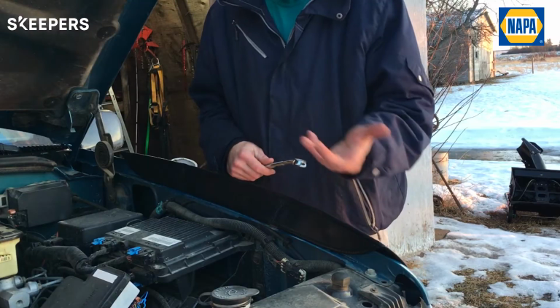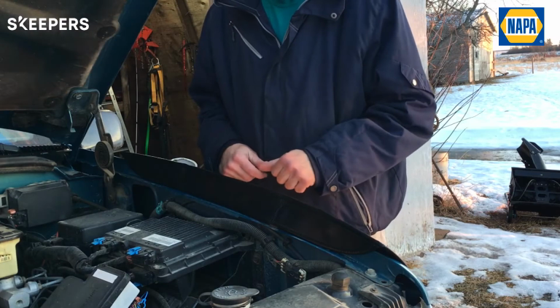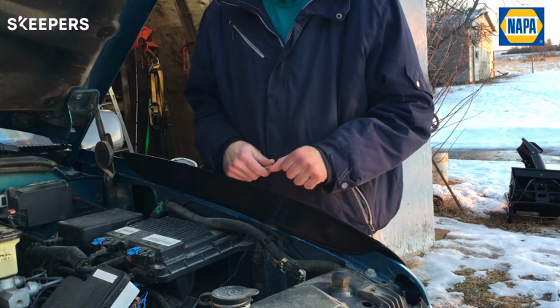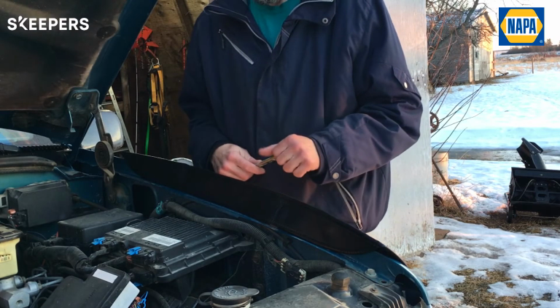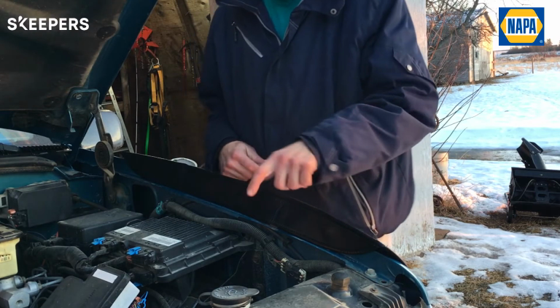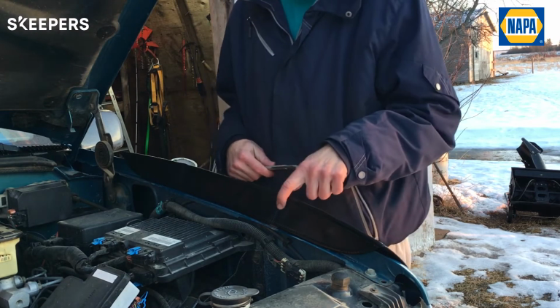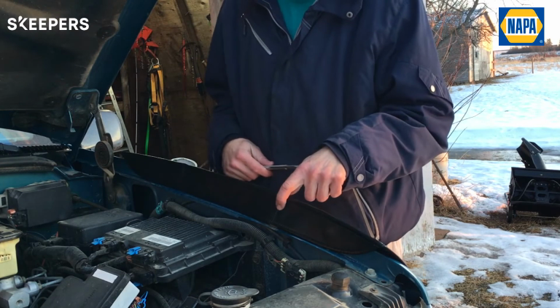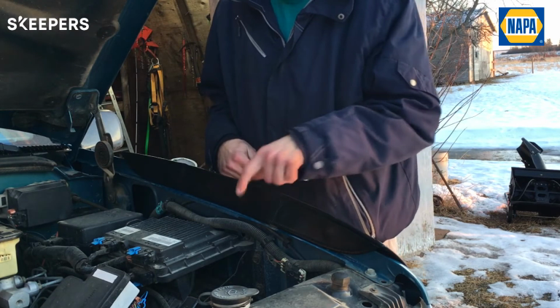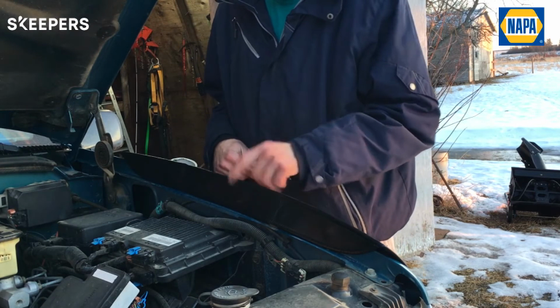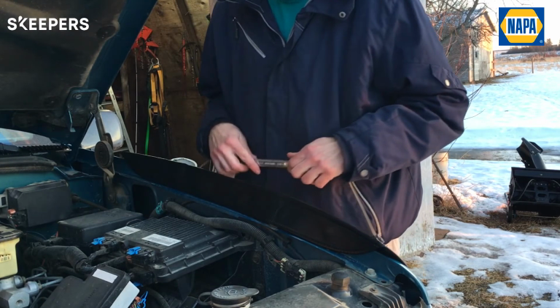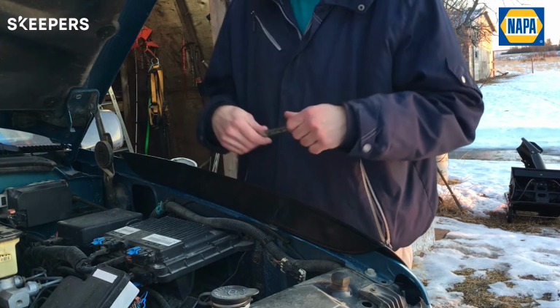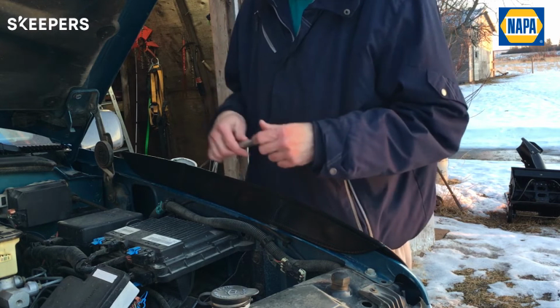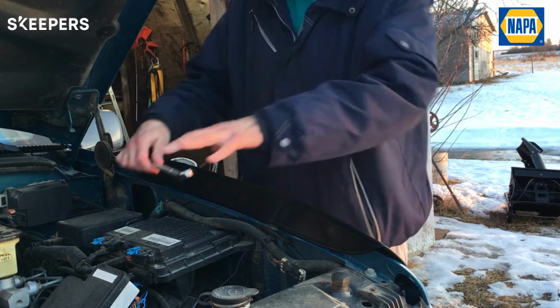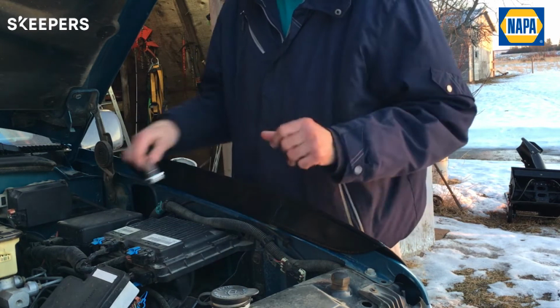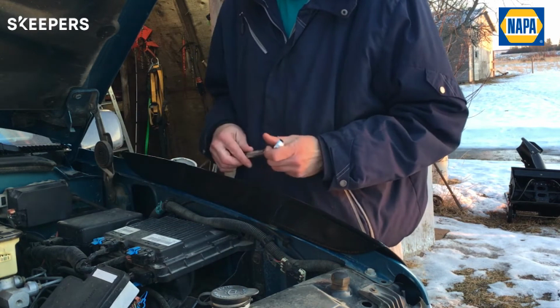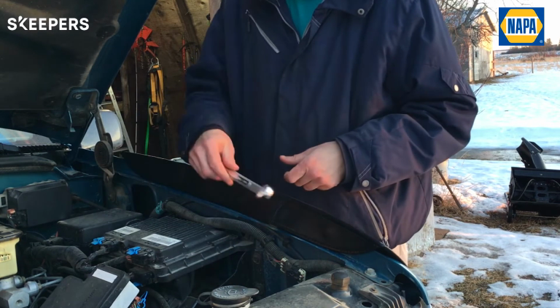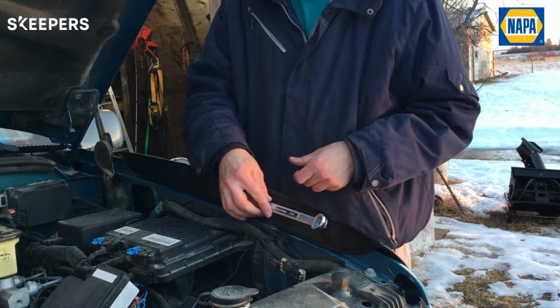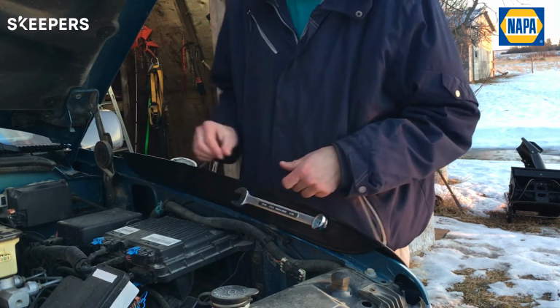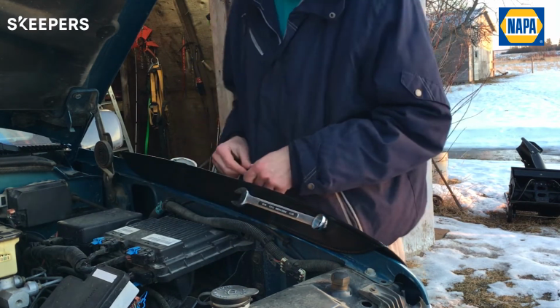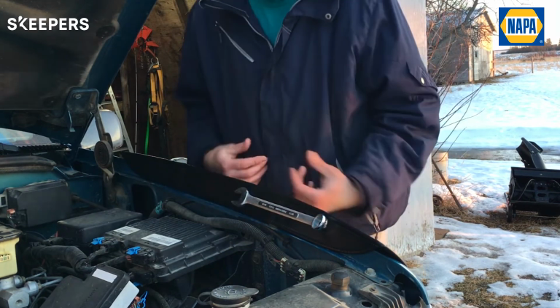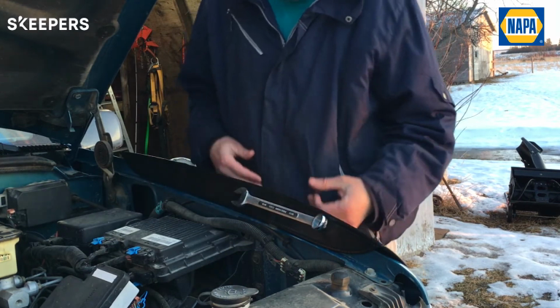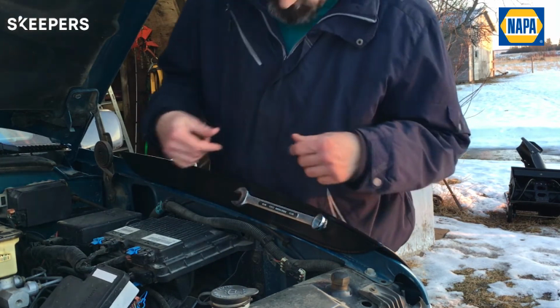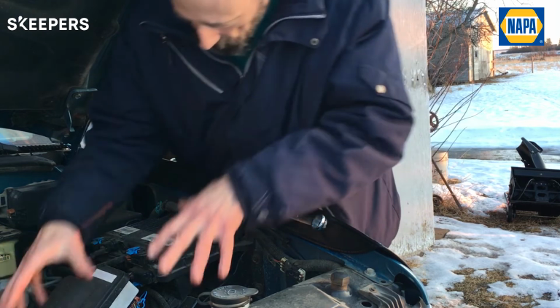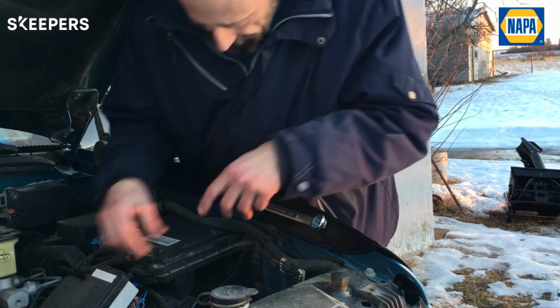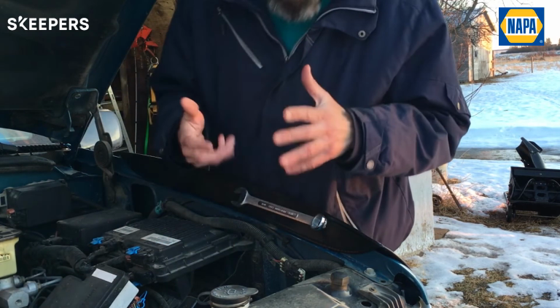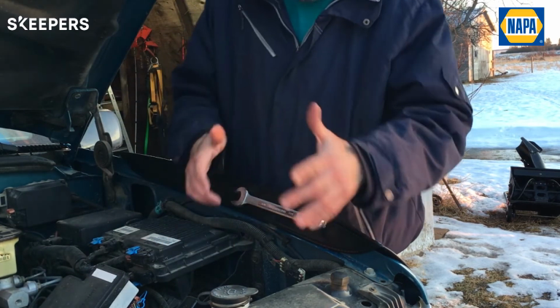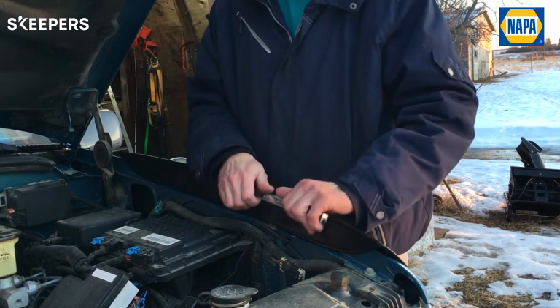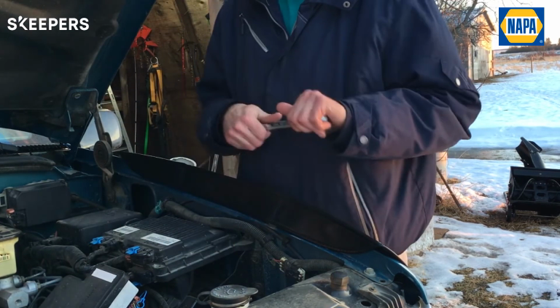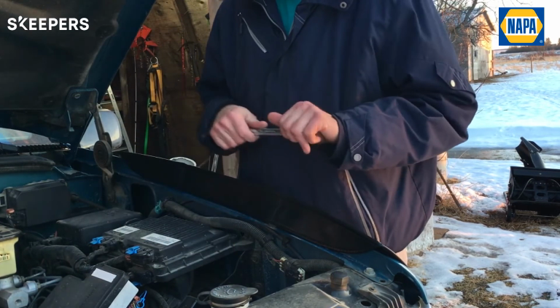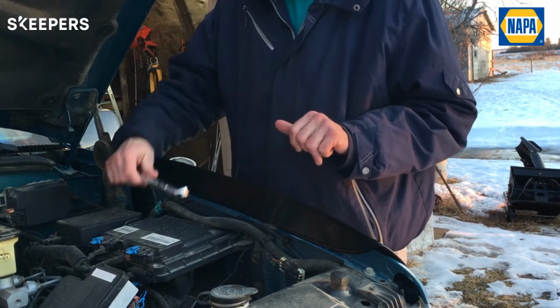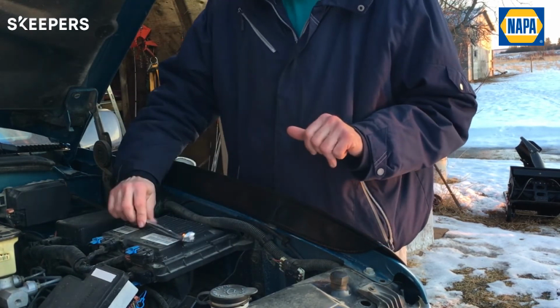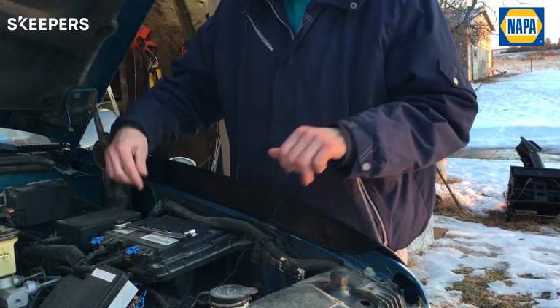Another neat thing about the apron is that it's magnetic, so it has magnets that hold it to the fender. Instead of just haphazardly setting tools in random places, you can just set them against the apron here — I can work in there and hey, where's my wrench? Oh, it's right here.